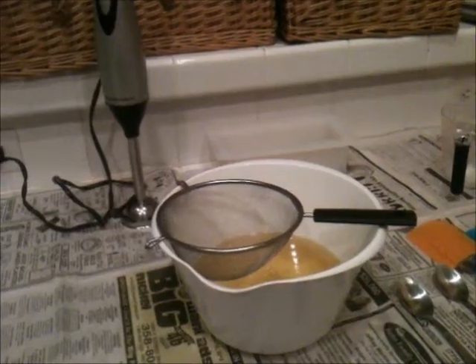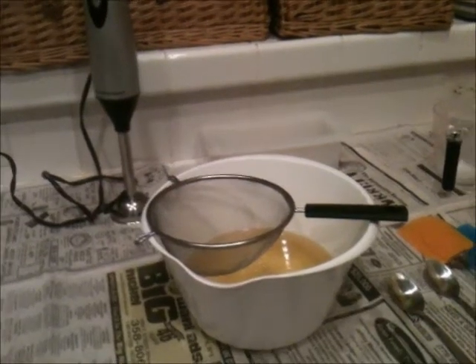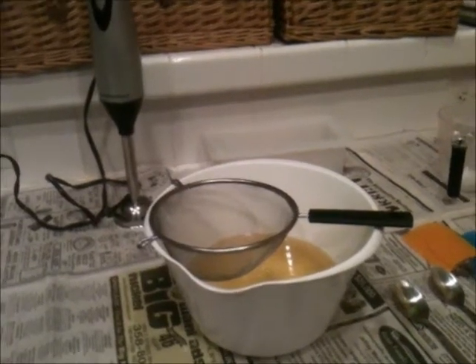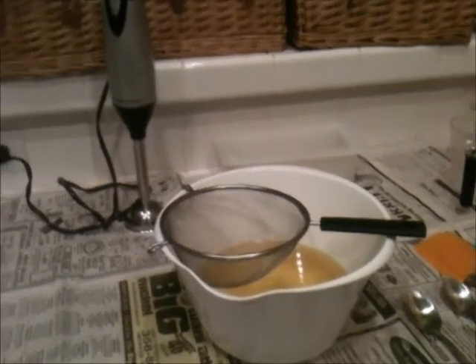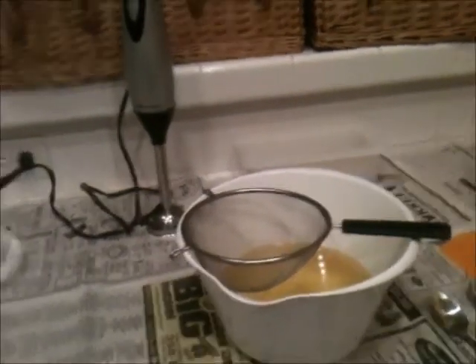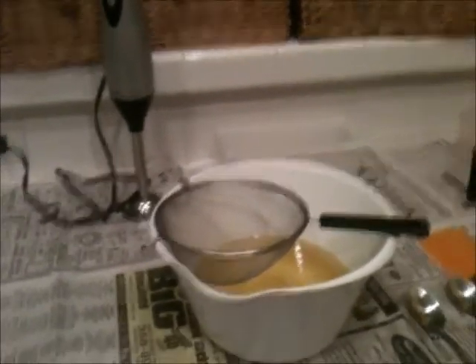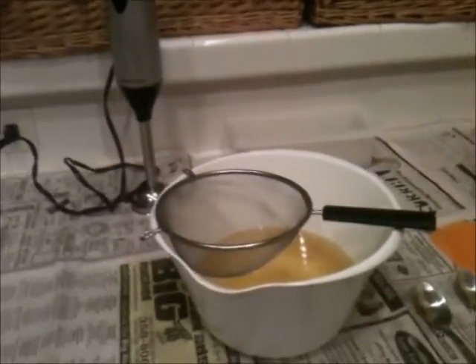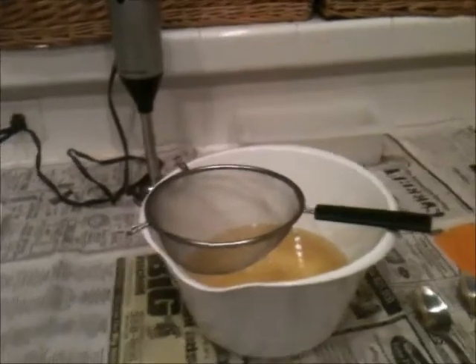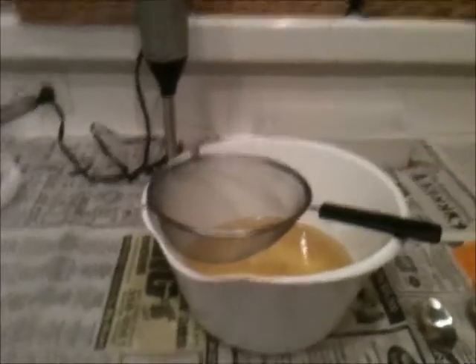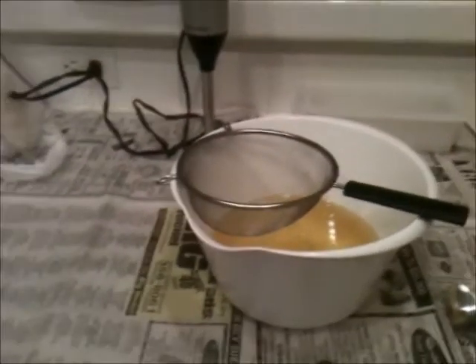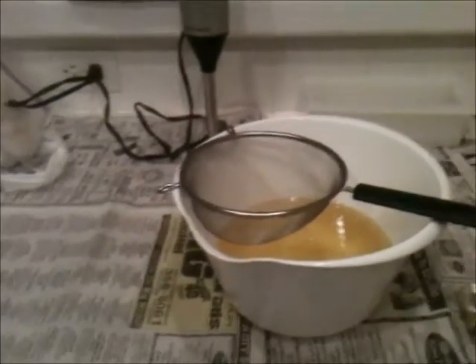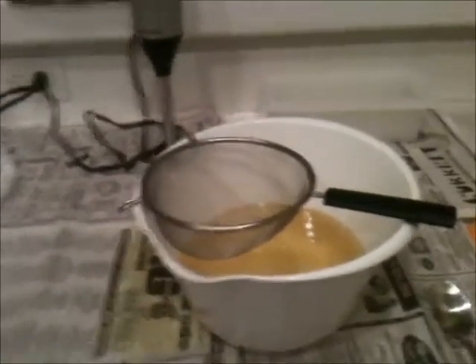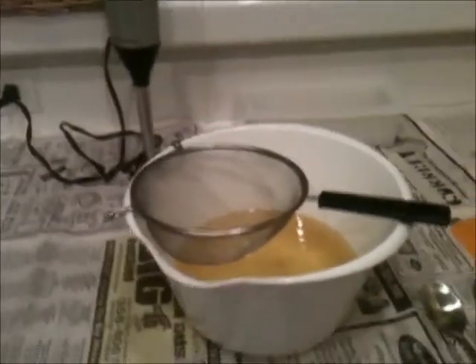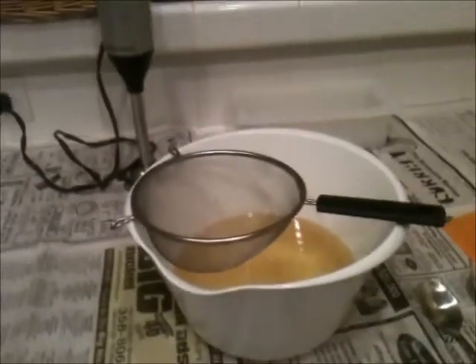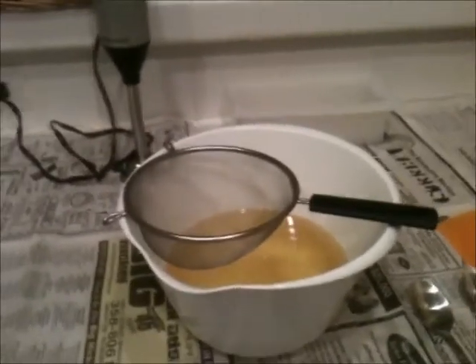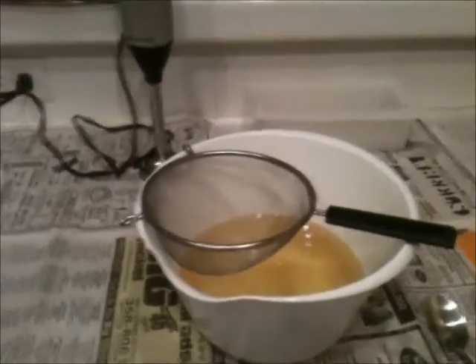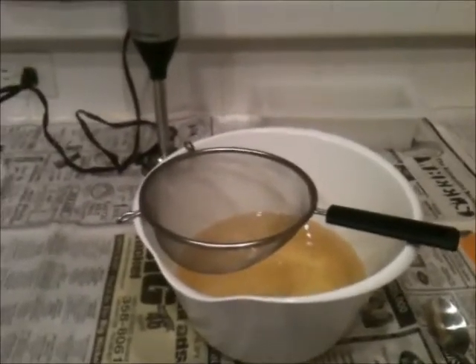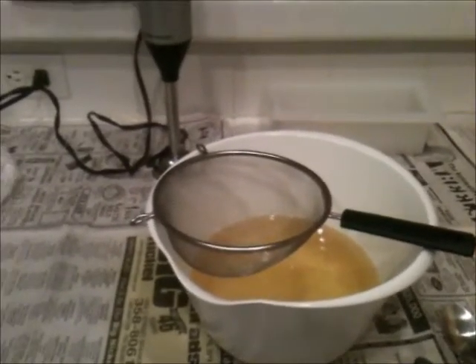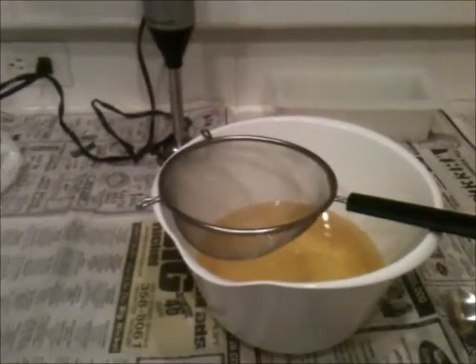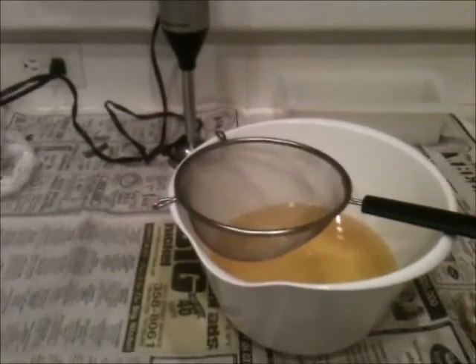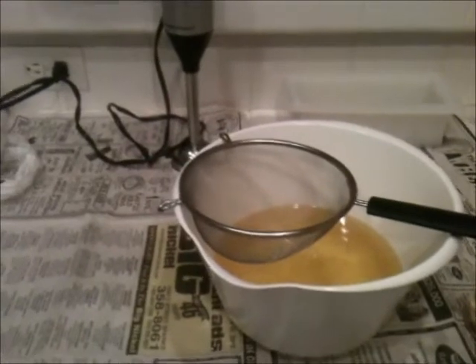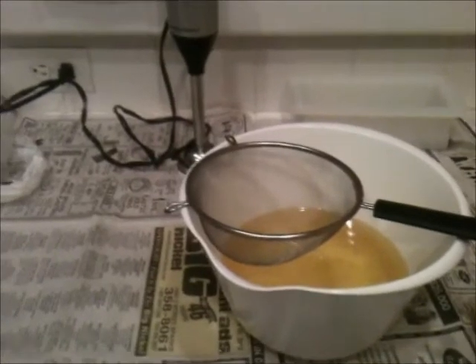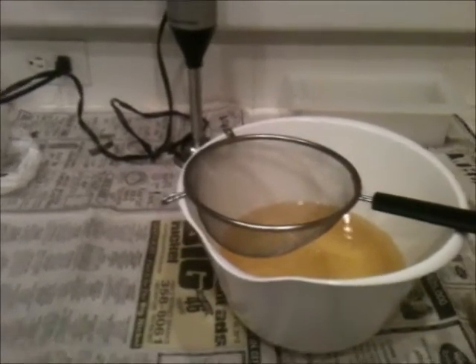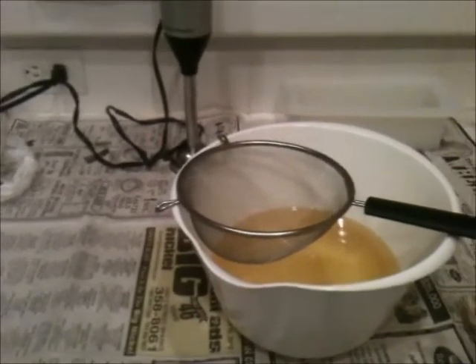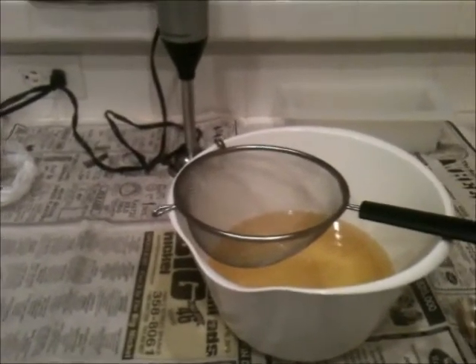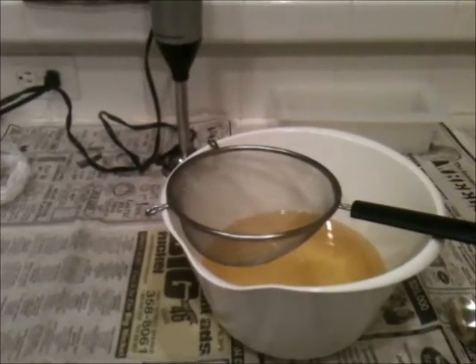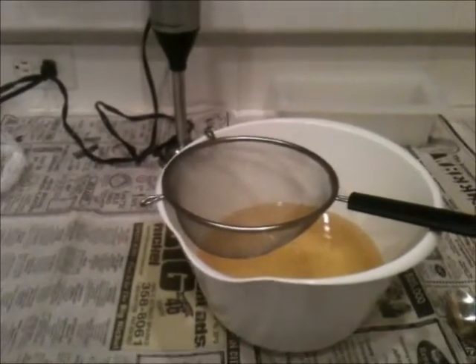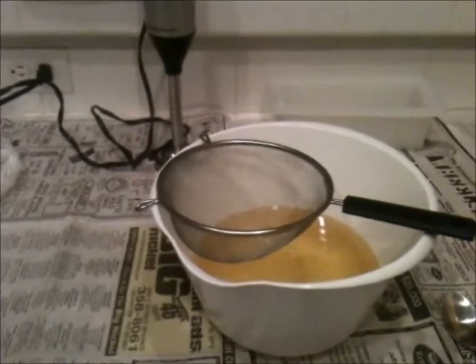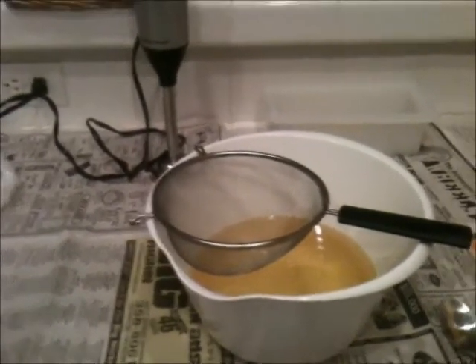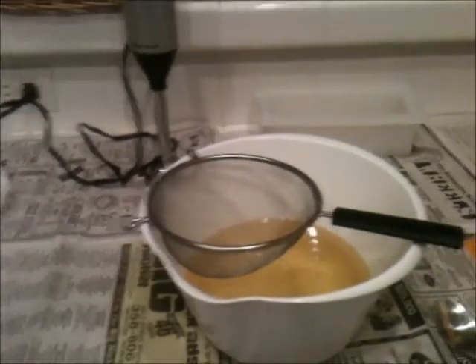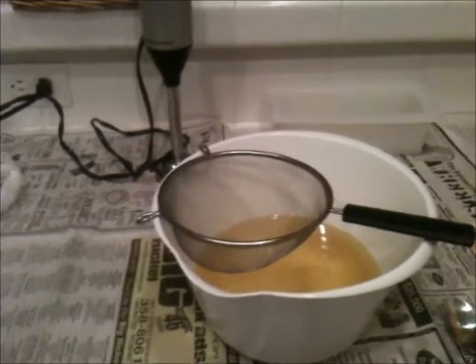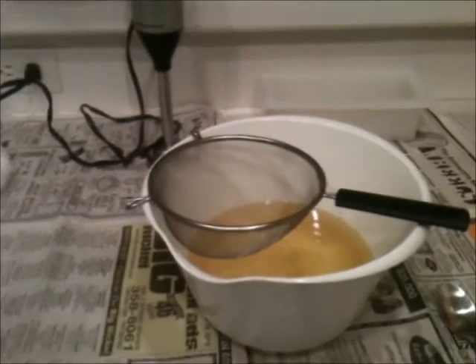Hey y'all! I'm about to get started on another batch of soap tonight. This one I'm really excited about because I finally got some ingredients I have been waiting for that were on back order at Wholesale Supplies Plus, so I can actually do what I want to do.